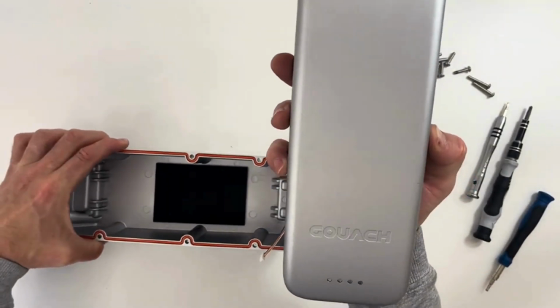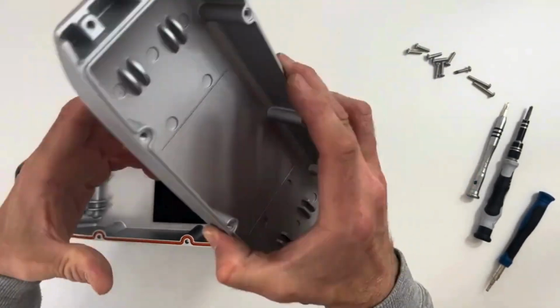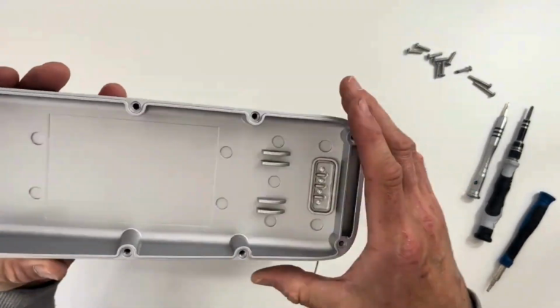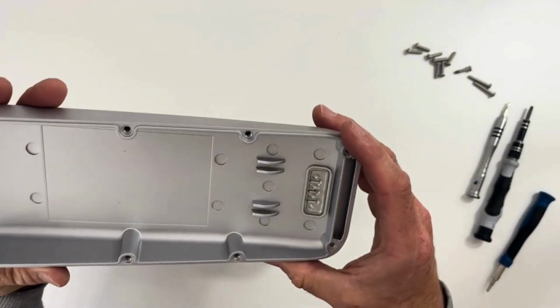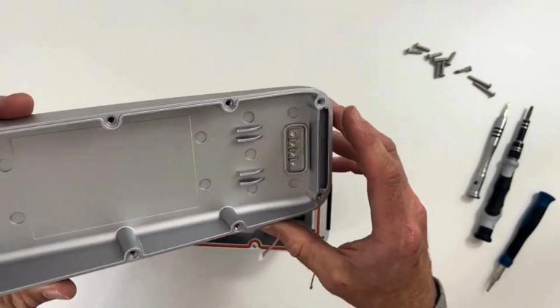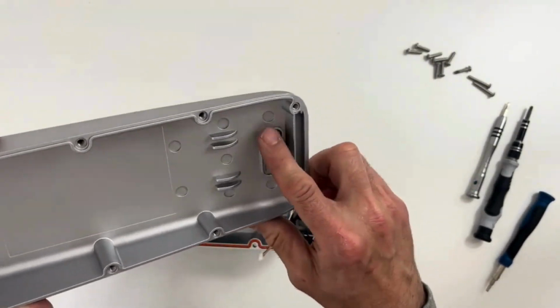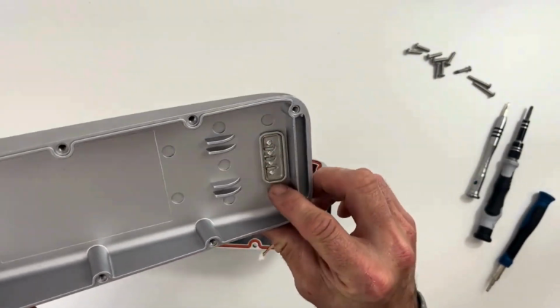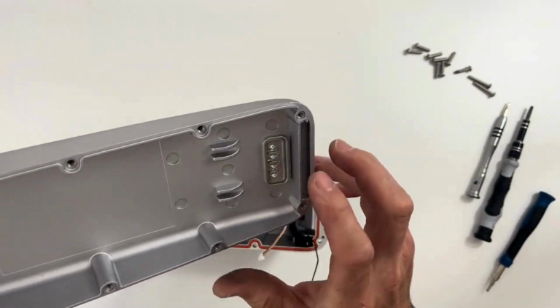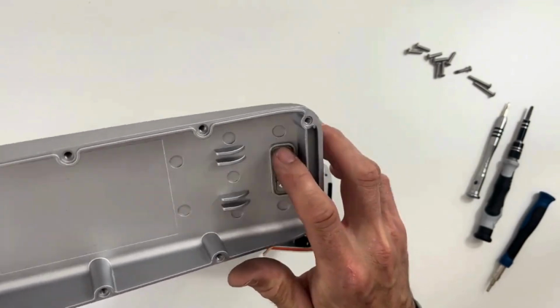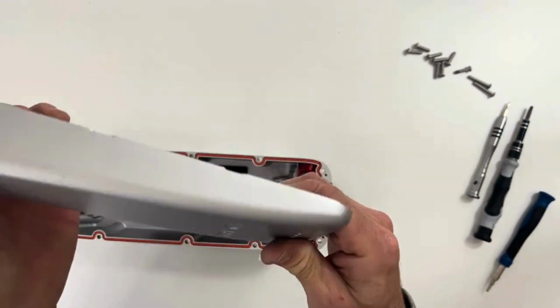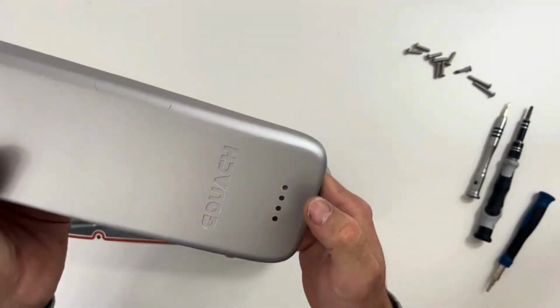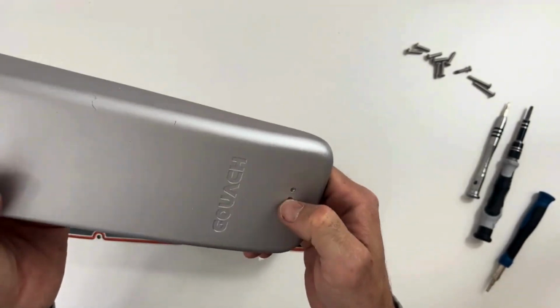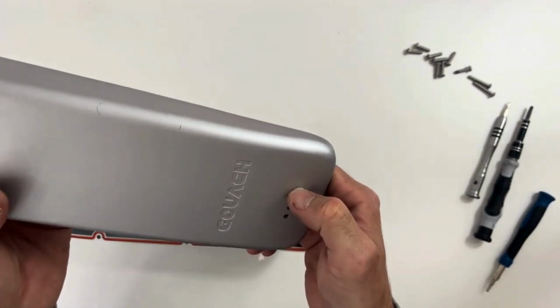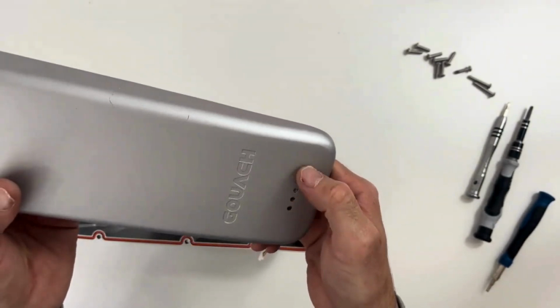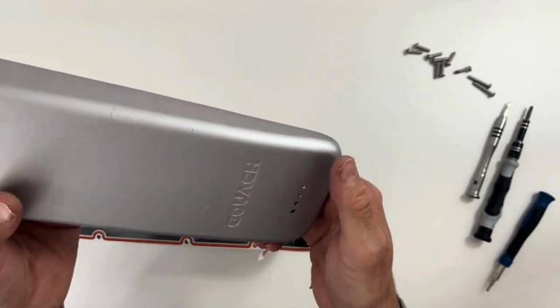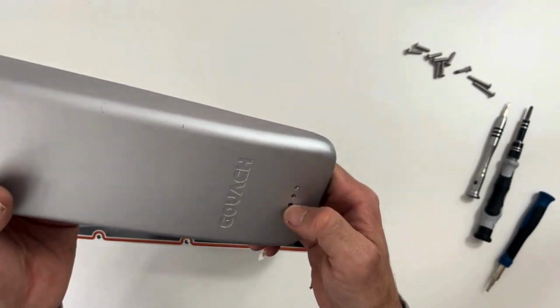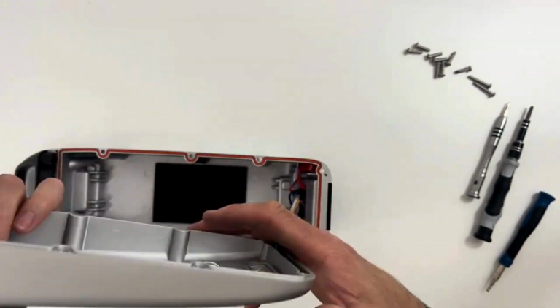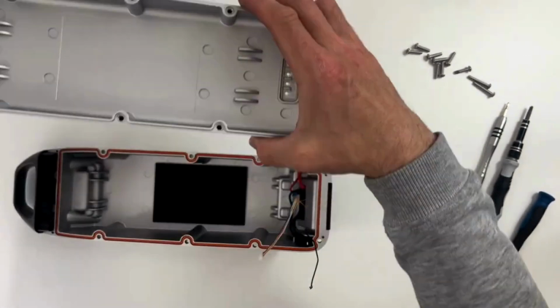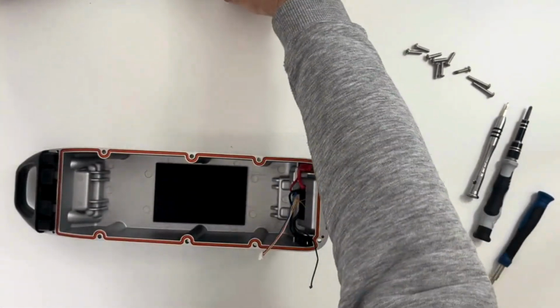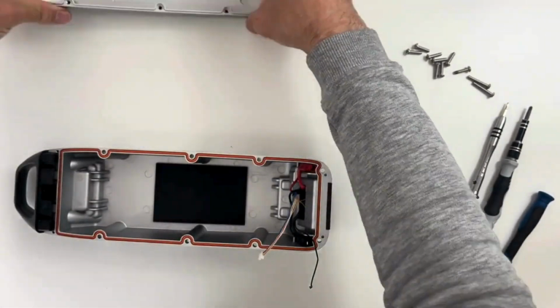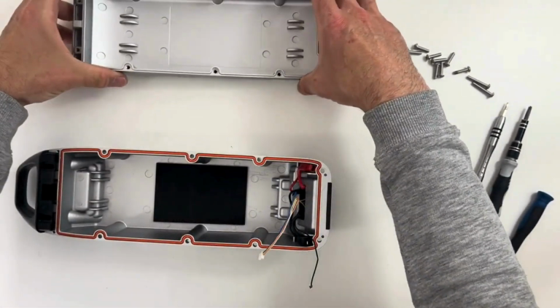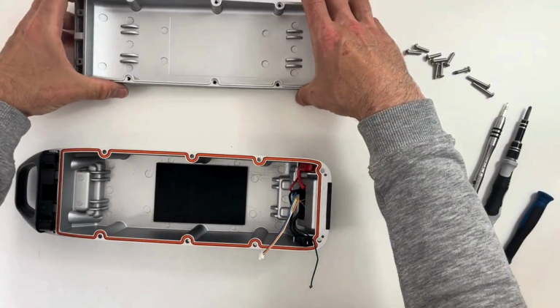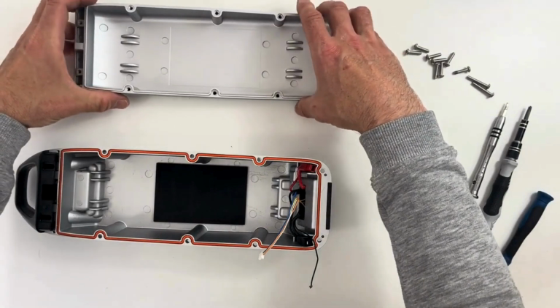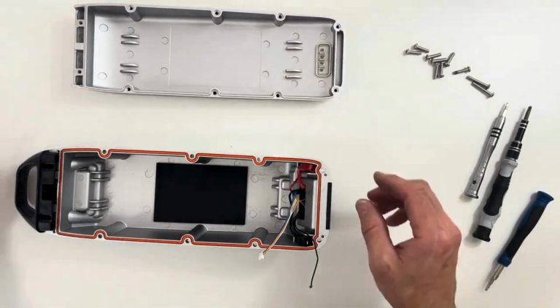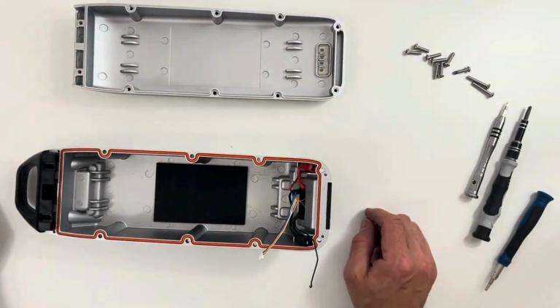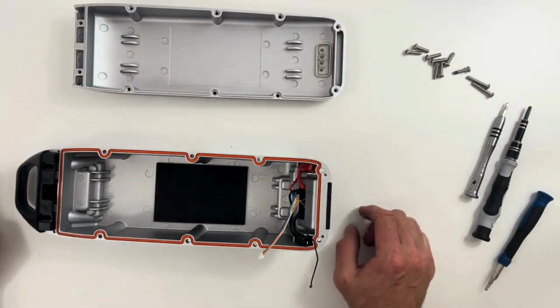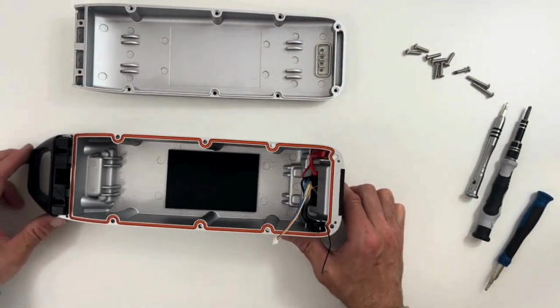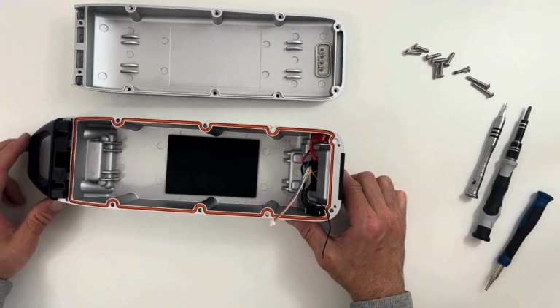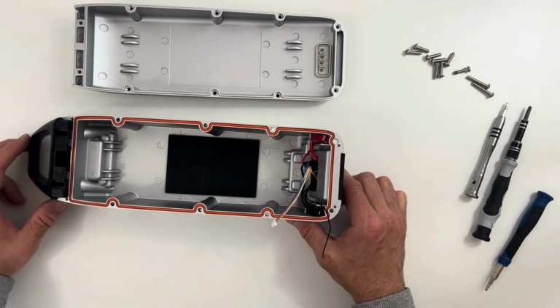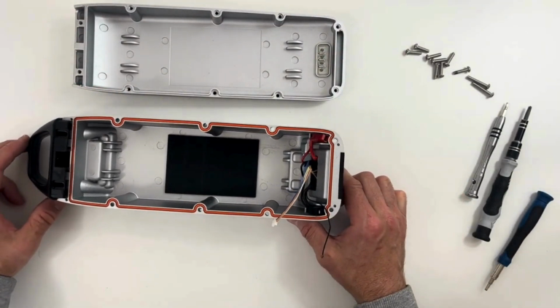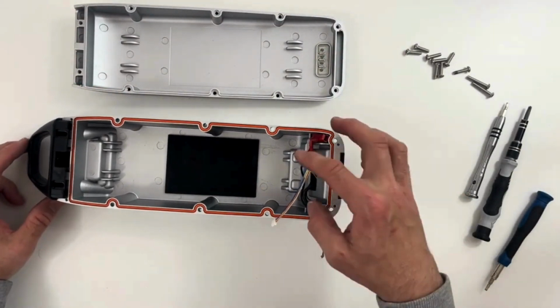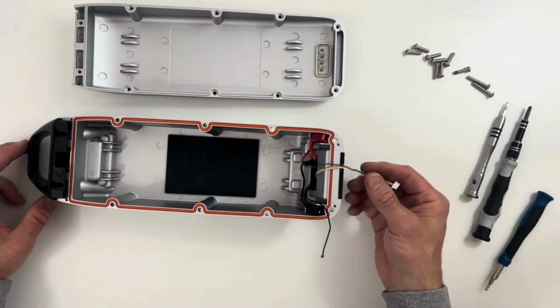For the top part, you don't have anything to do. Here is the plastic cover for the LEDs — you can leave that aside for the moment. Now comes the part where you put the pack inside.